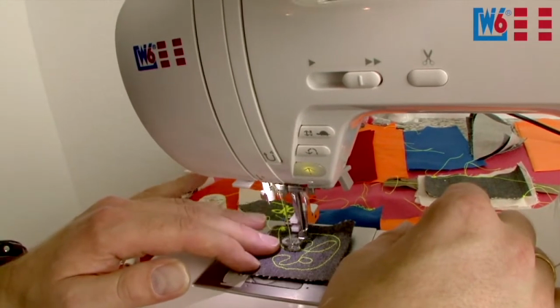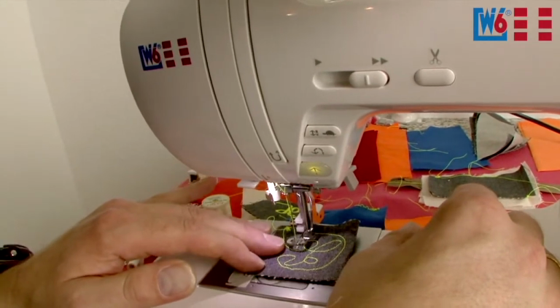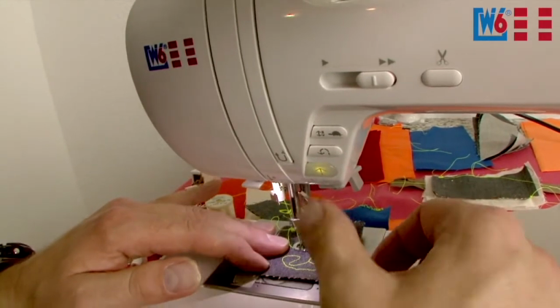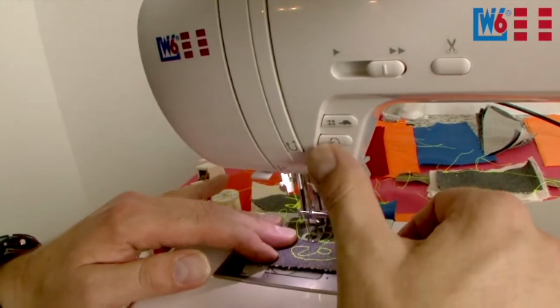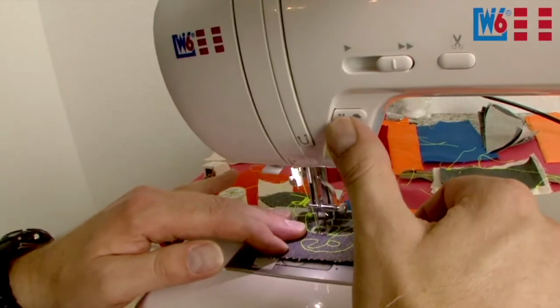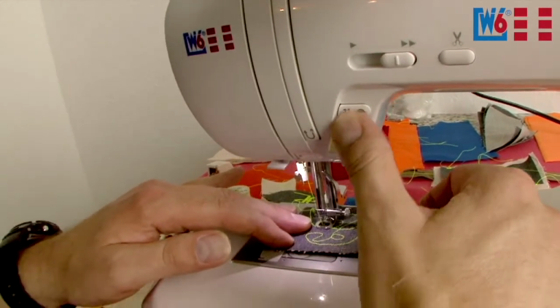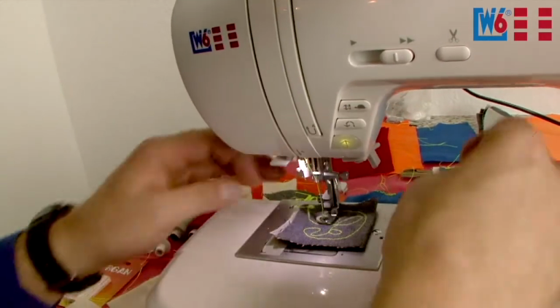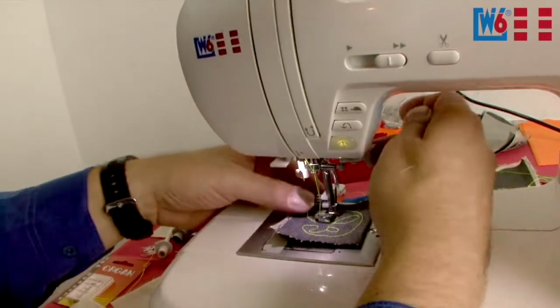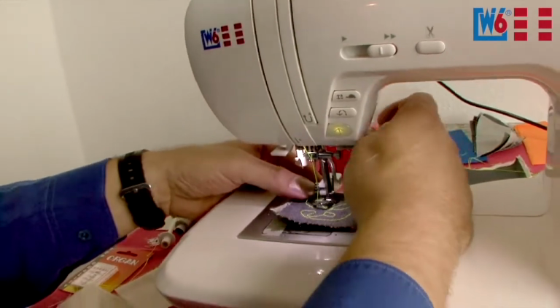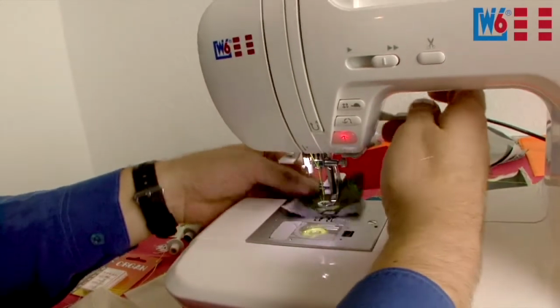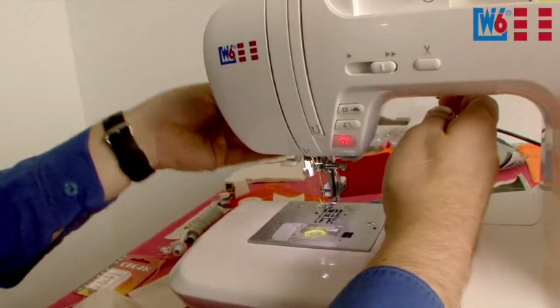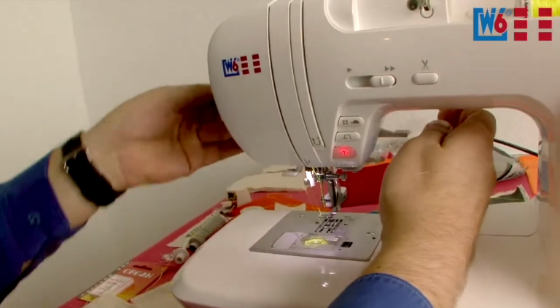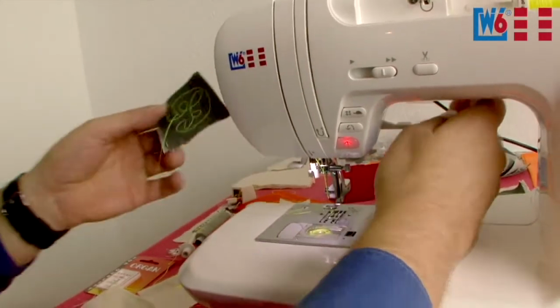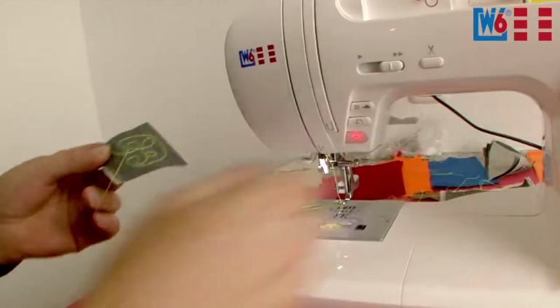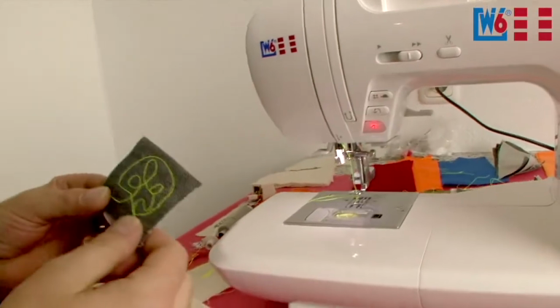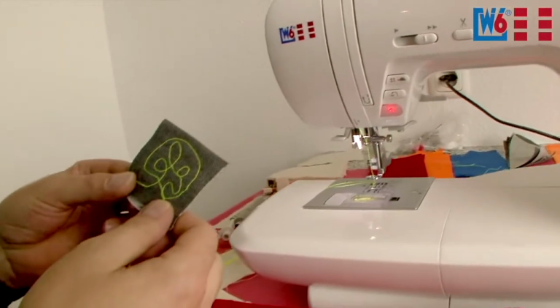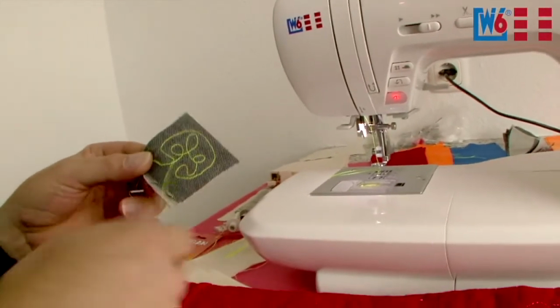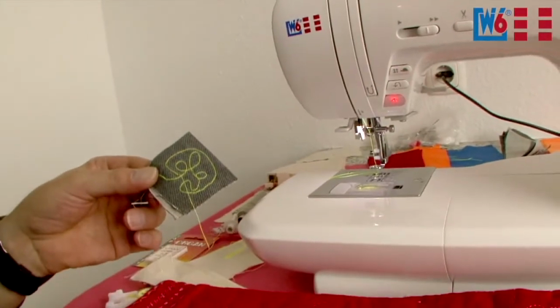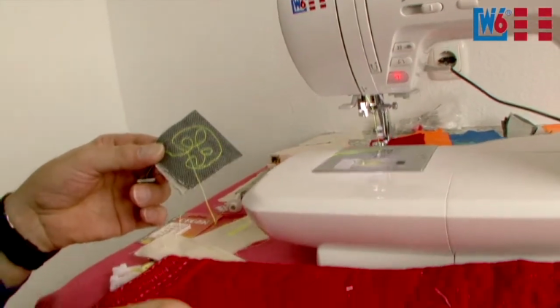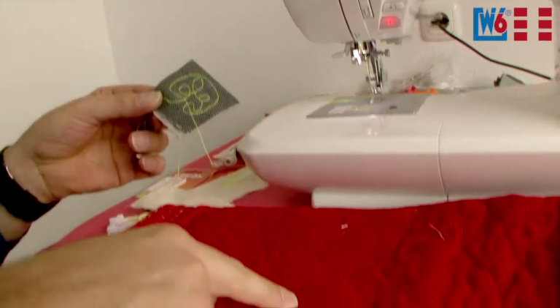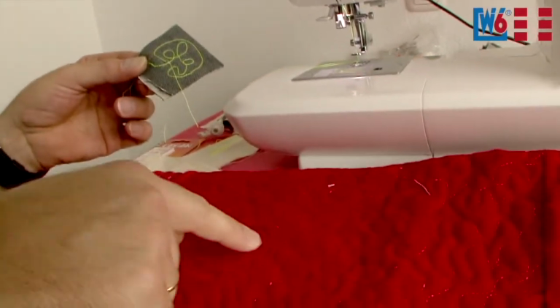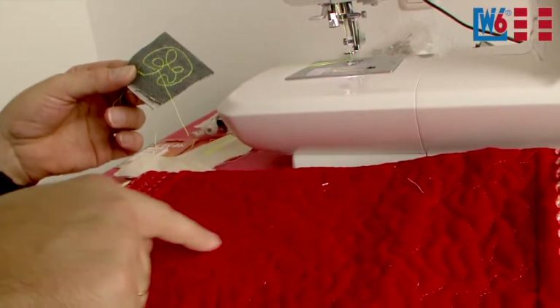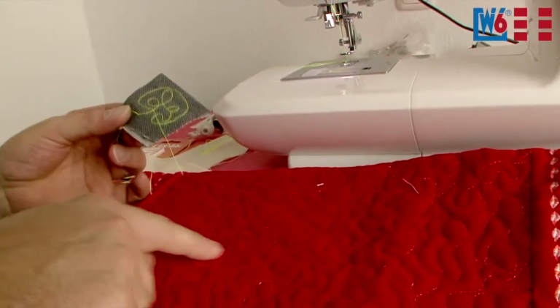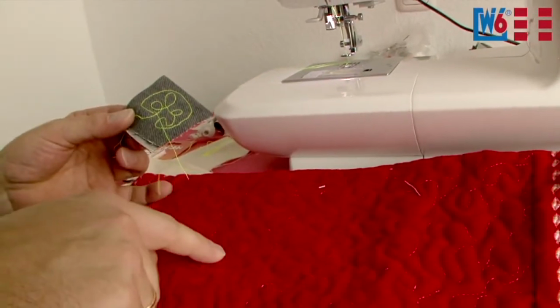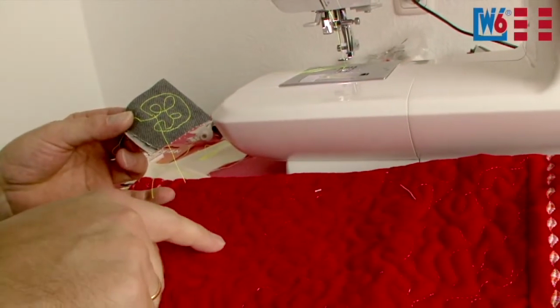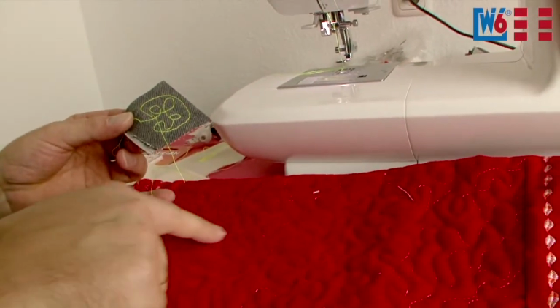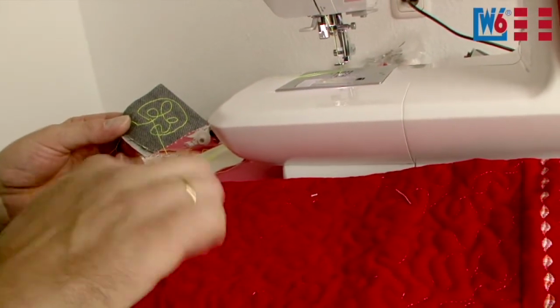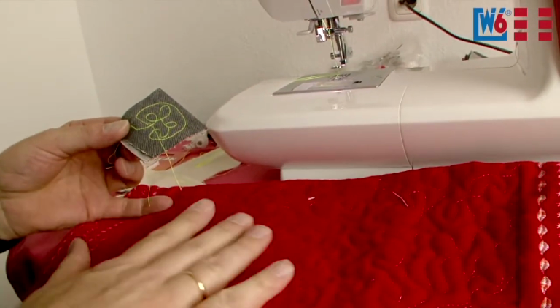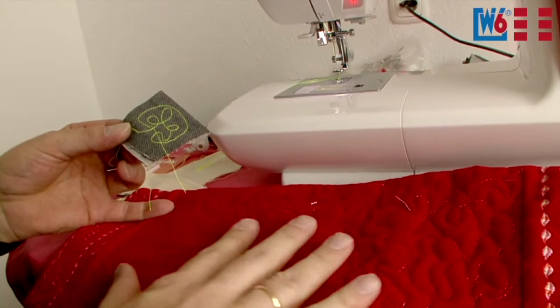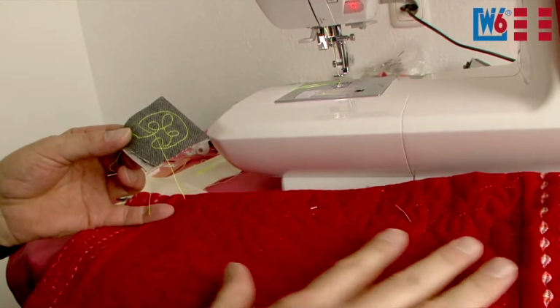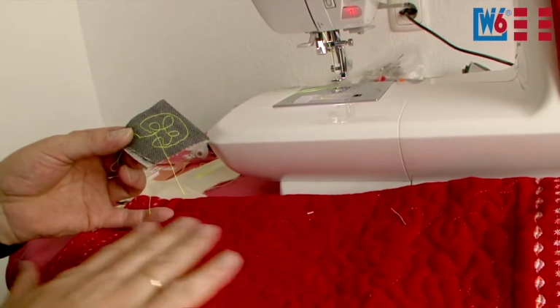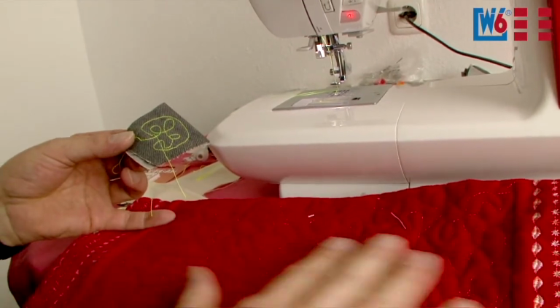Needle back up, take it out, cut the threads and done. It's basically the same as here with this quilt — there is a batting between the fabric layers, and that's how you get this classic quilt look.